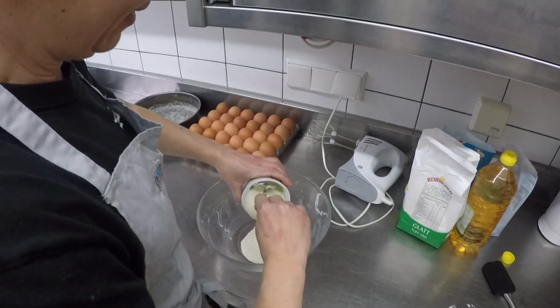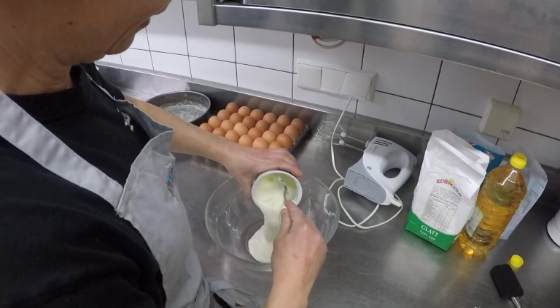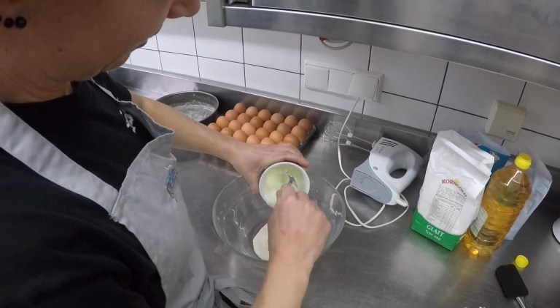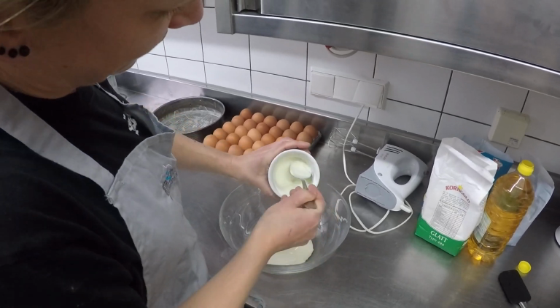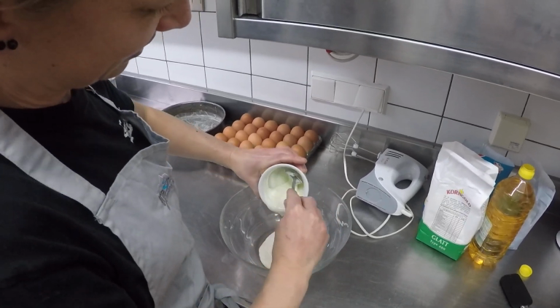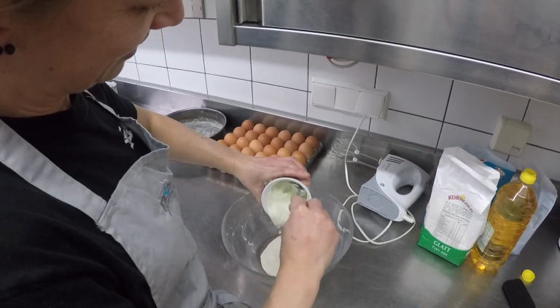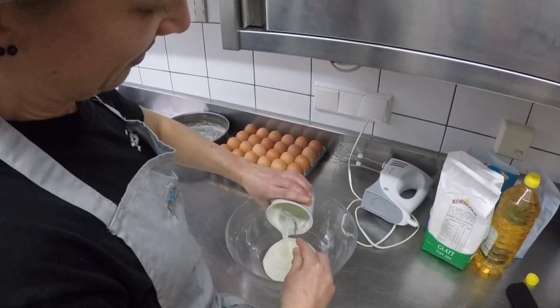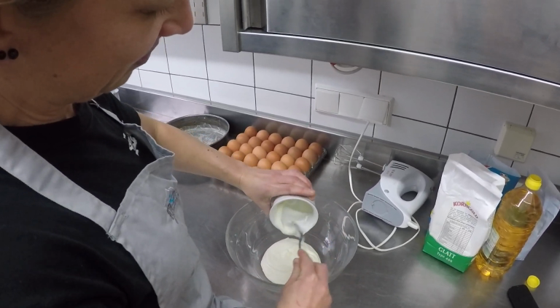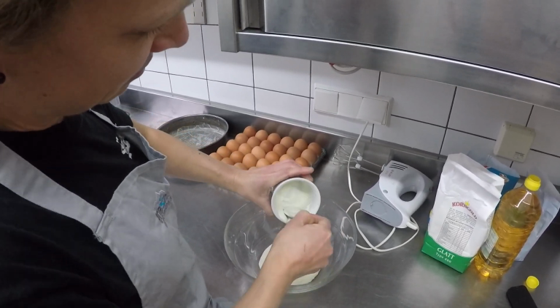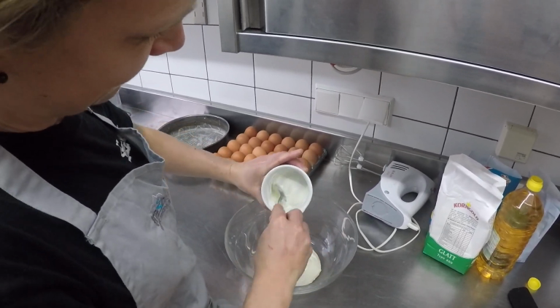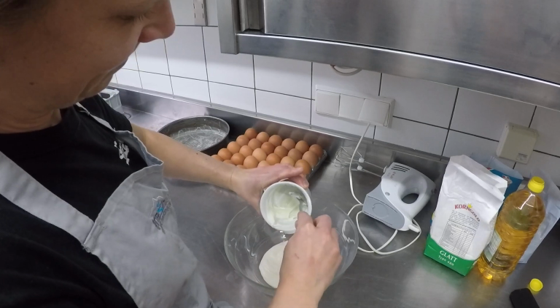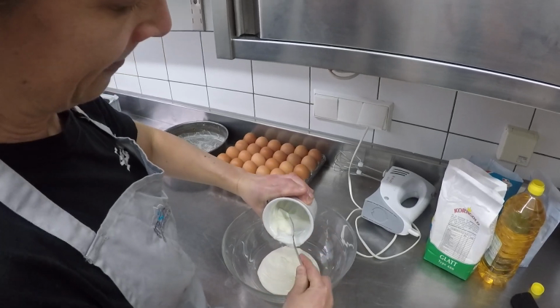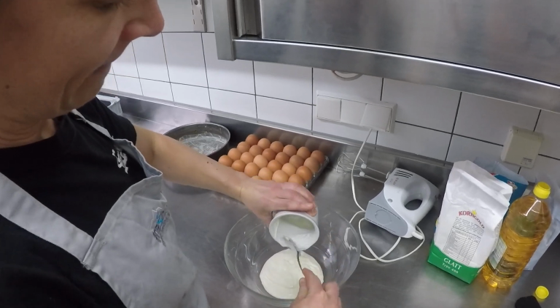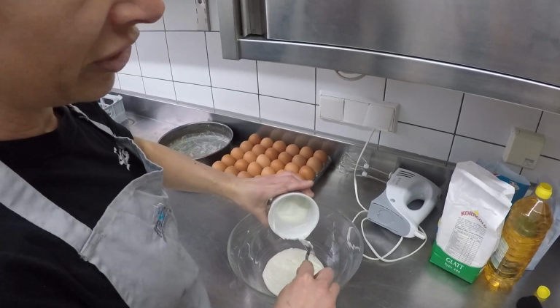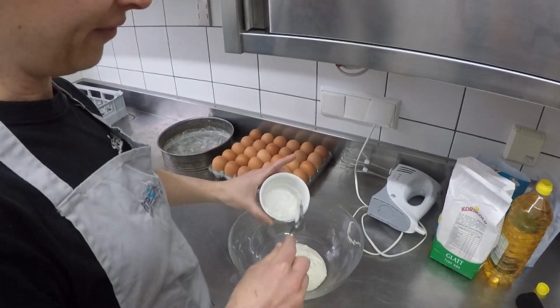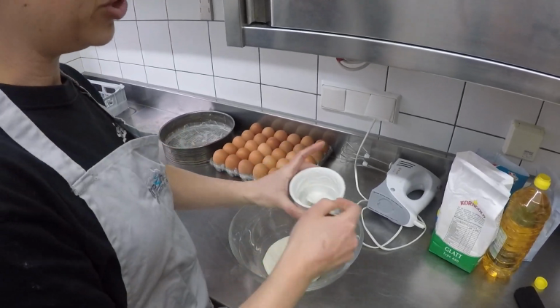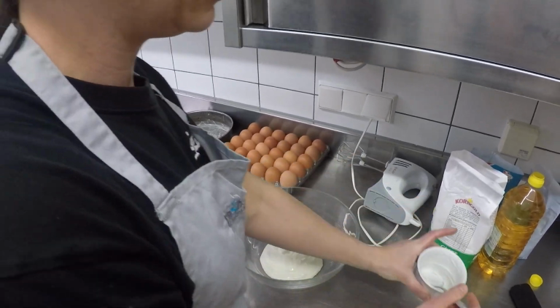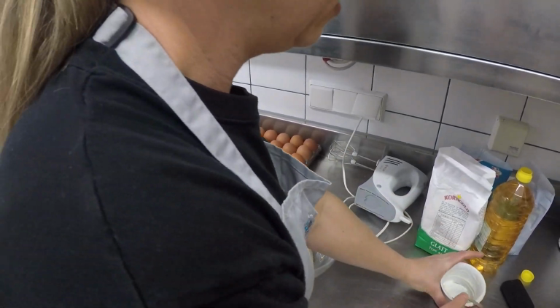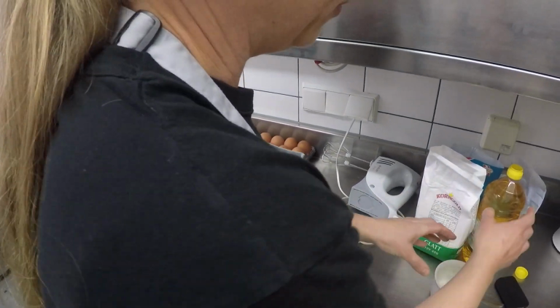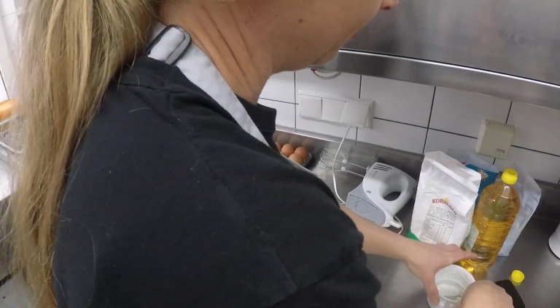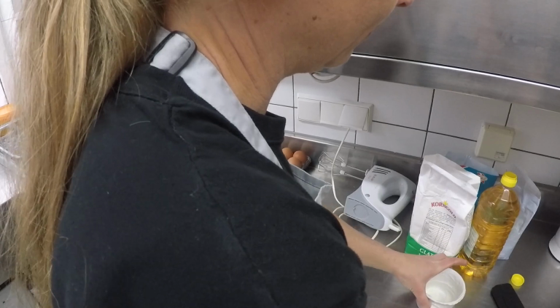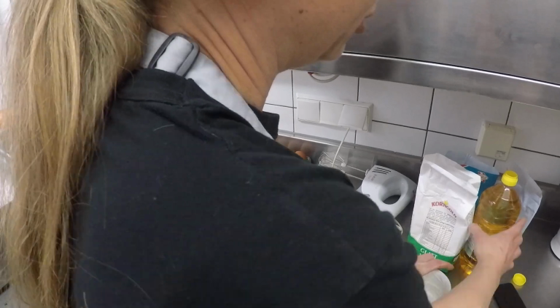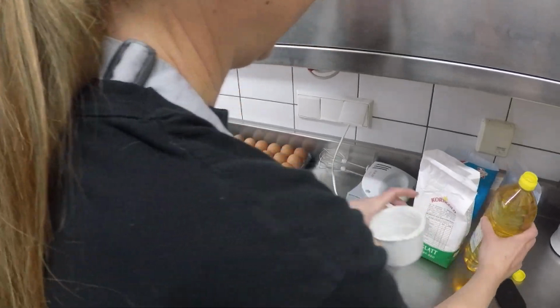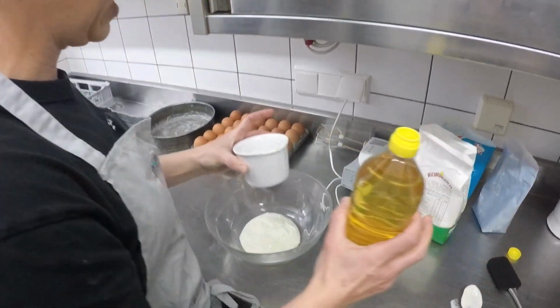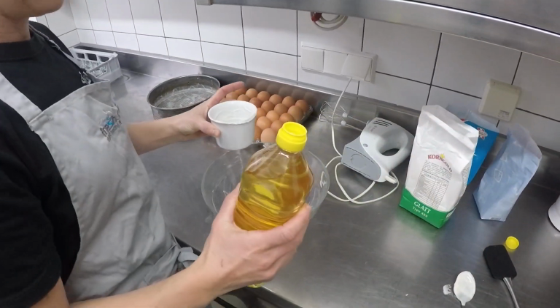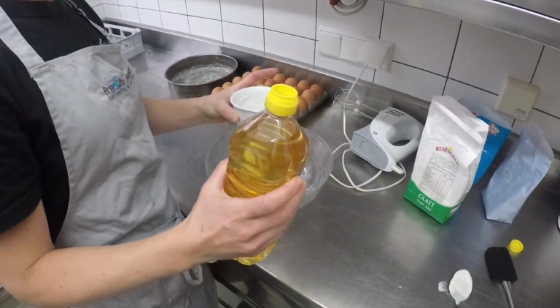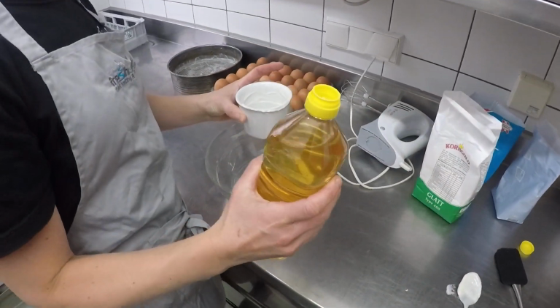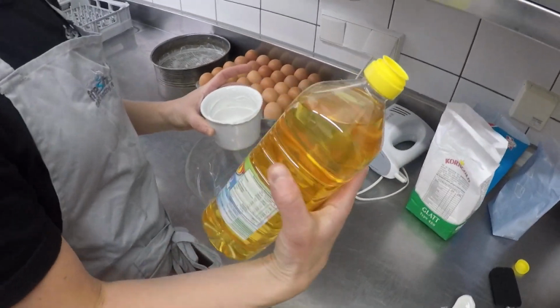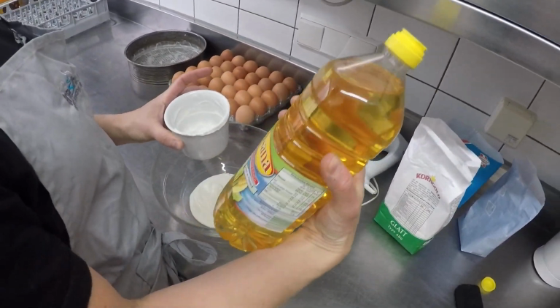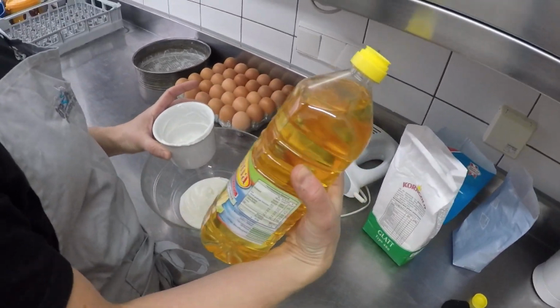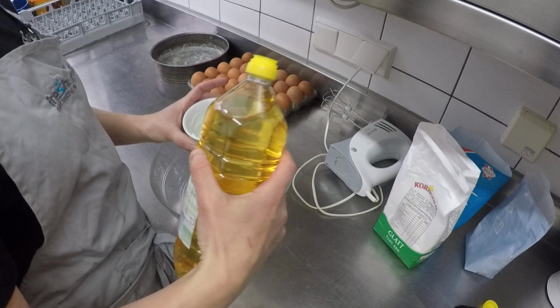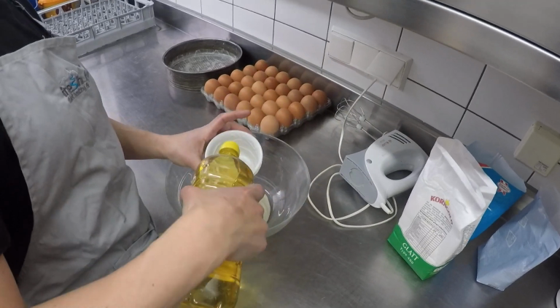So that just goes into your bowl. You can use different flavoured yoghurts if you want to change the flavour of the cake. Then it's one pot of sunflower oil — not olive oil.